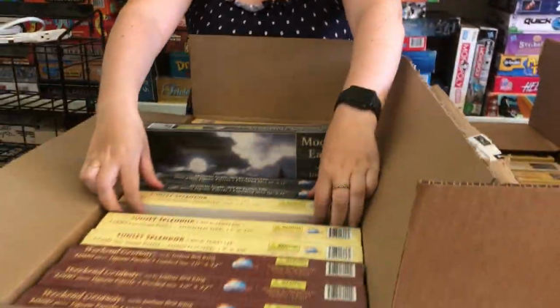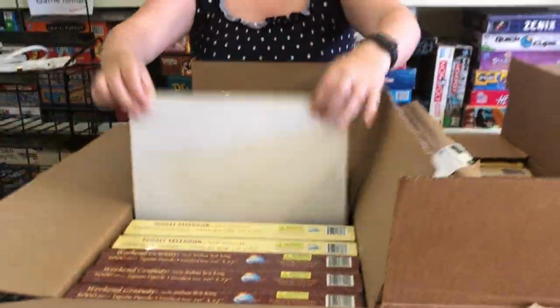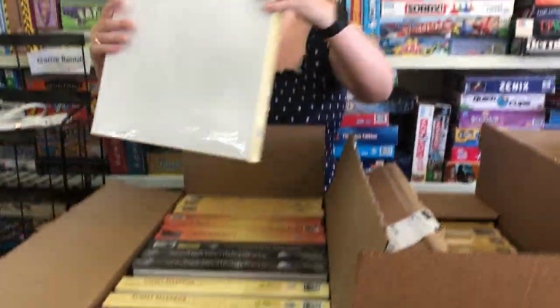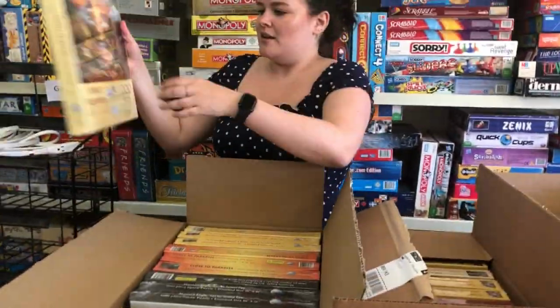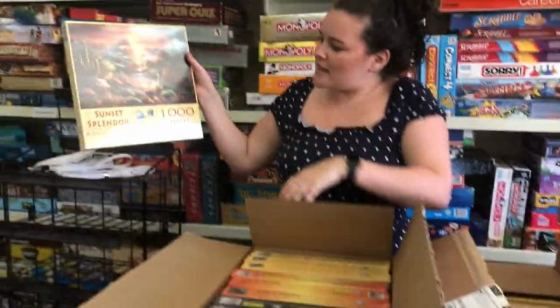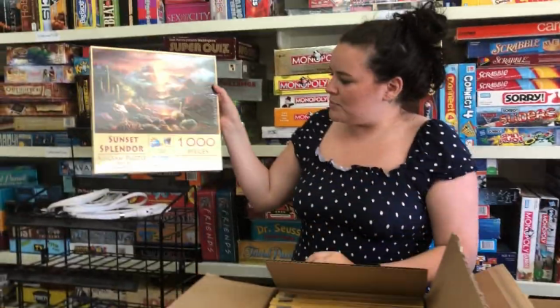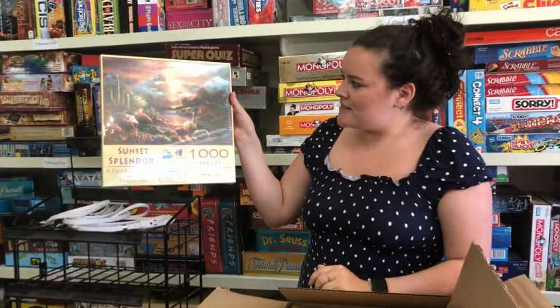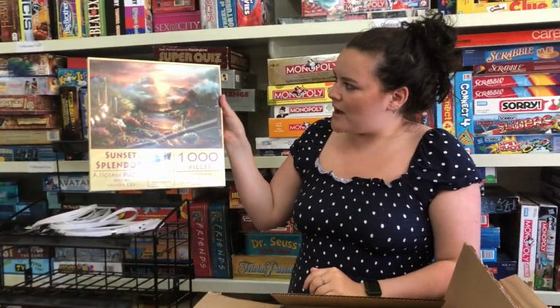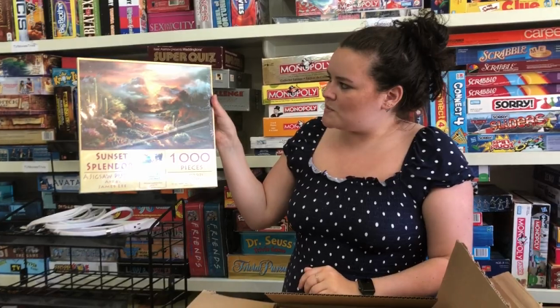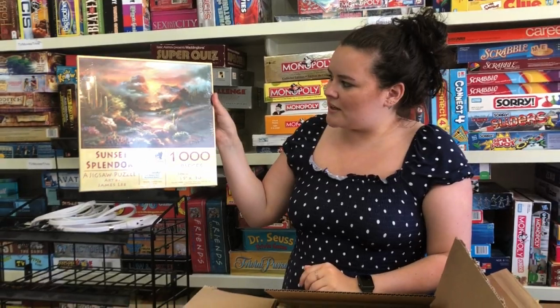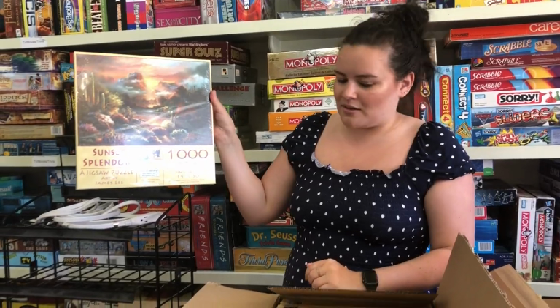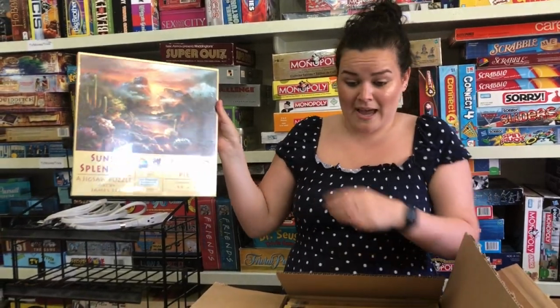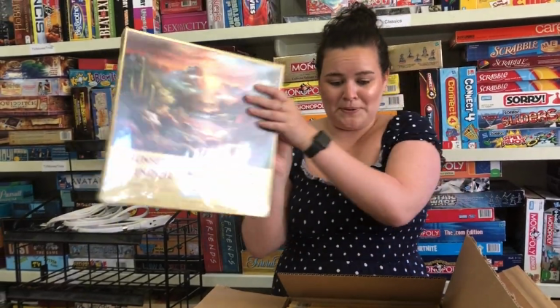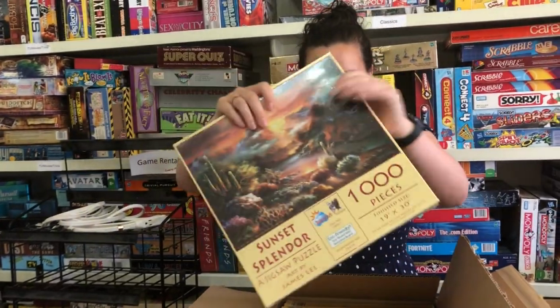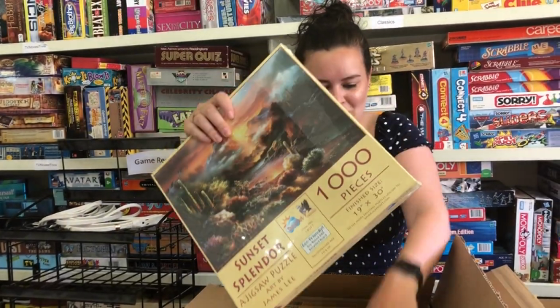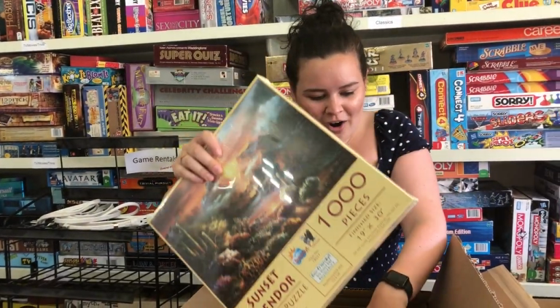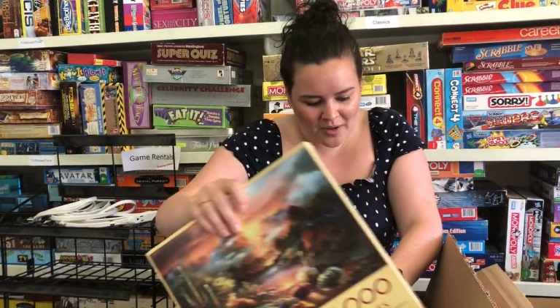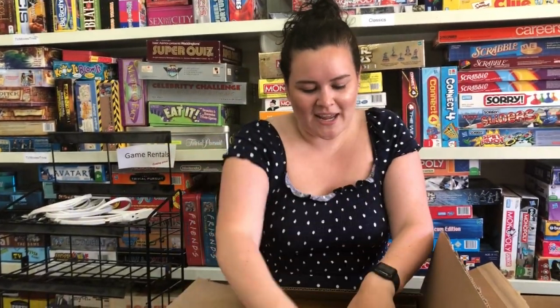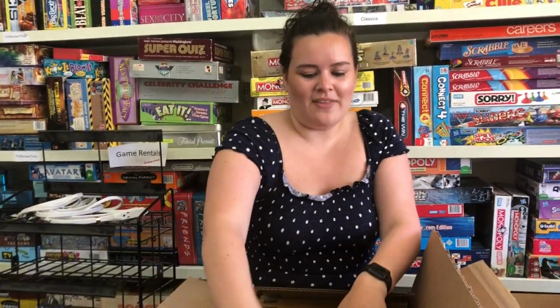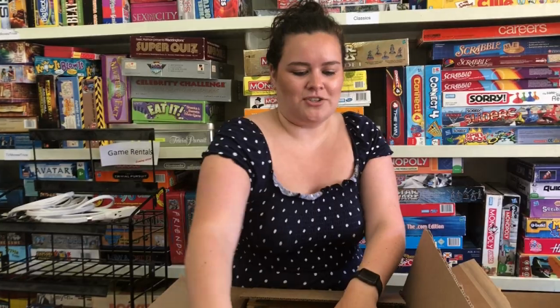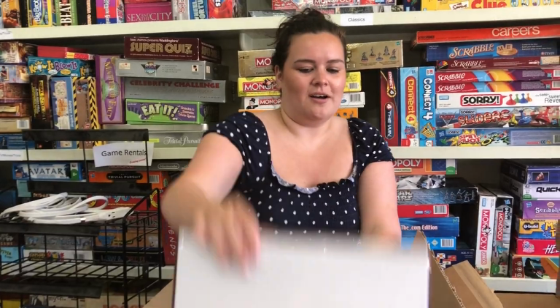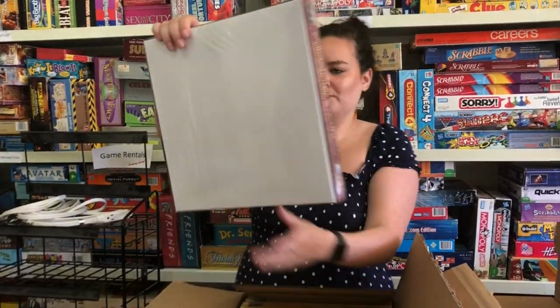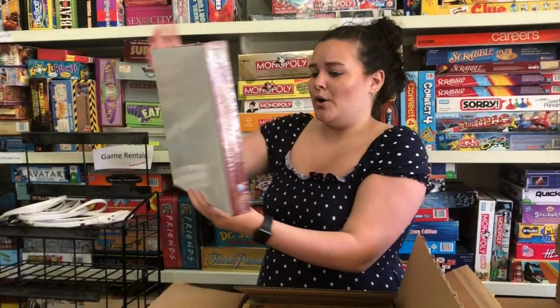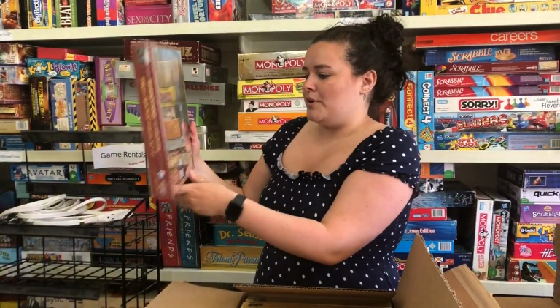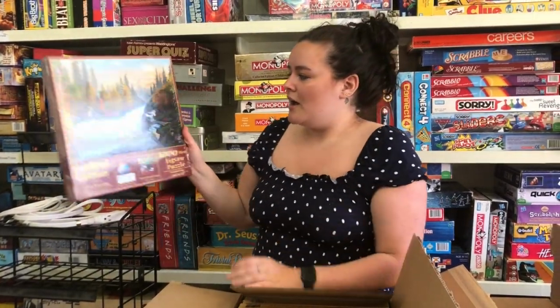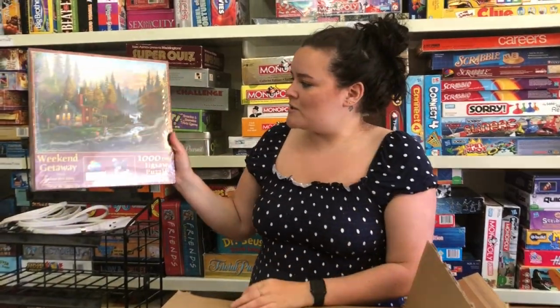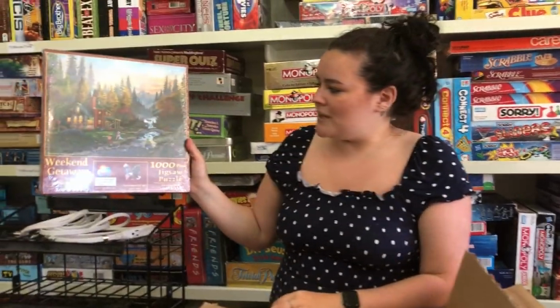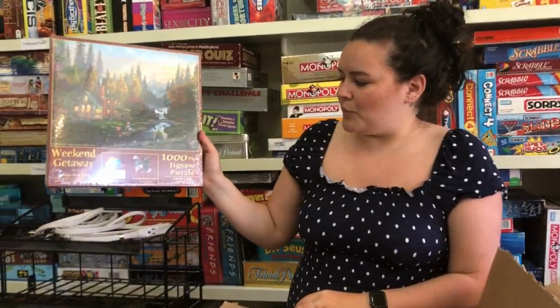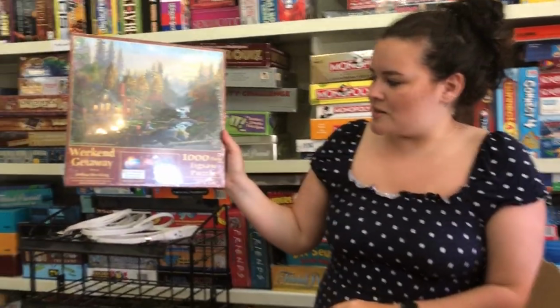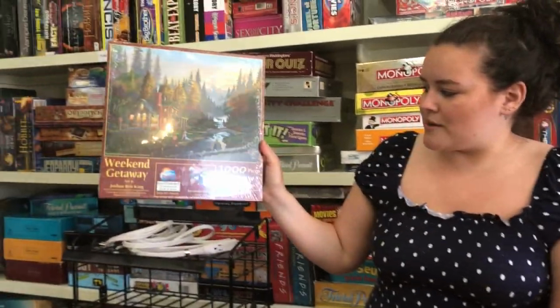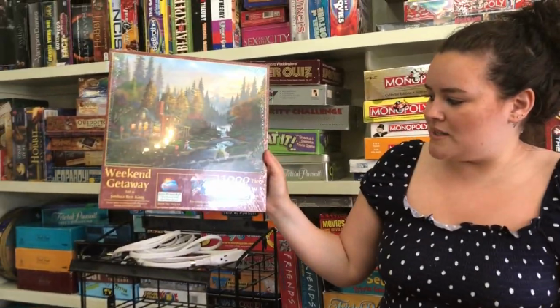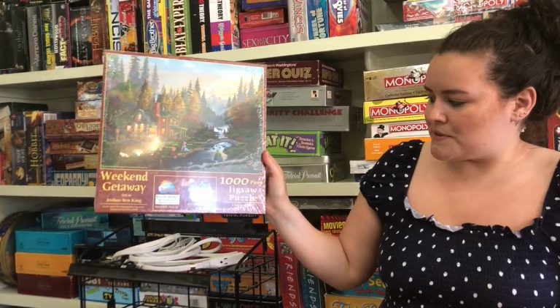Next we have Sunset Splendor — this is a thousand piece puzzle, and that looks absolutely gorgeous. These puzzles are from Sun Out and they really are pretty. This one is called Weekend Getaway and is also a thousand piece puzzle.